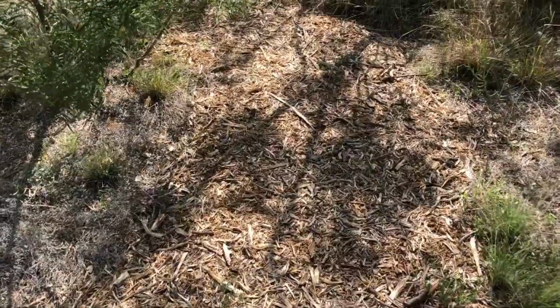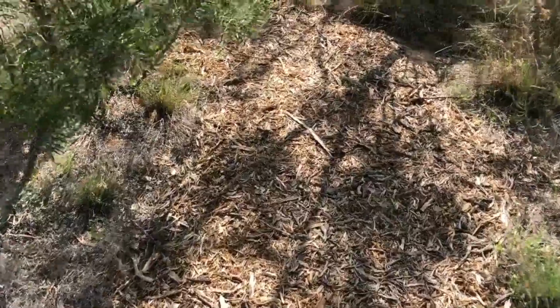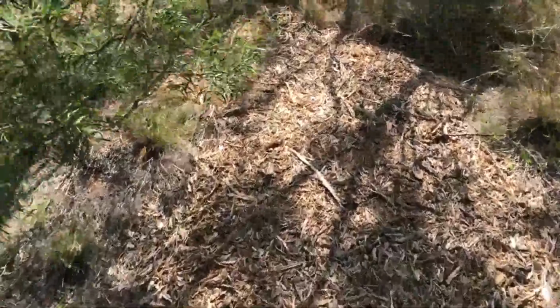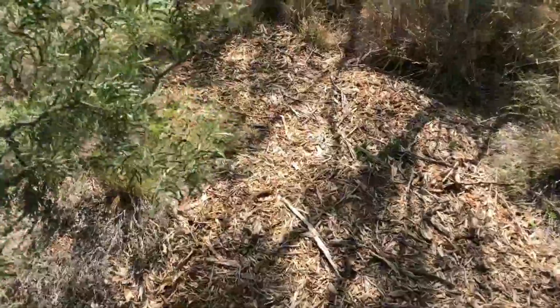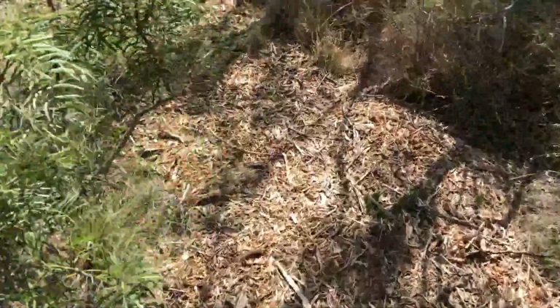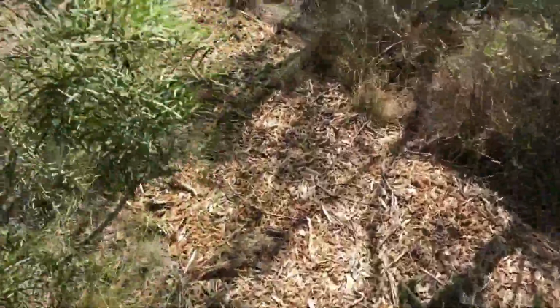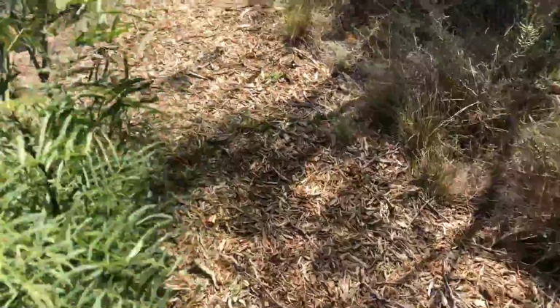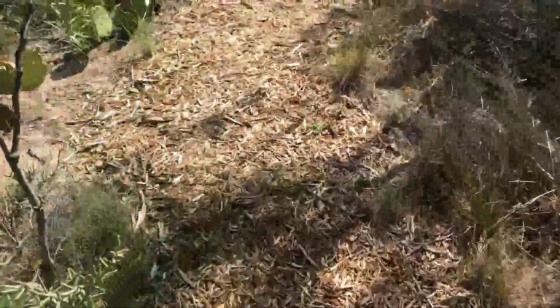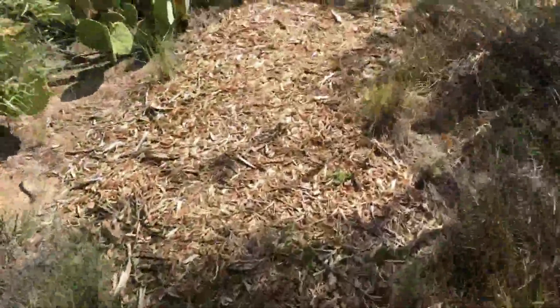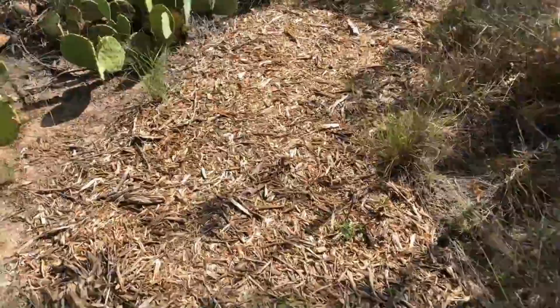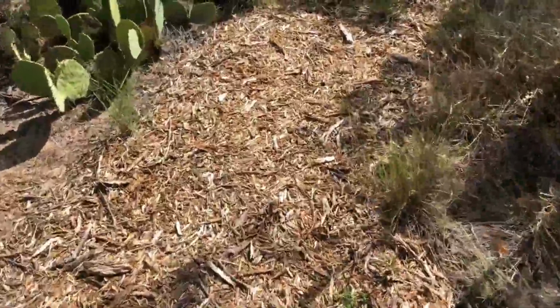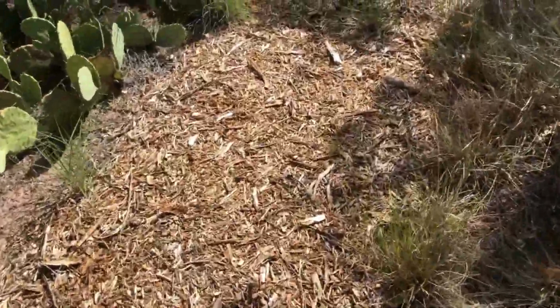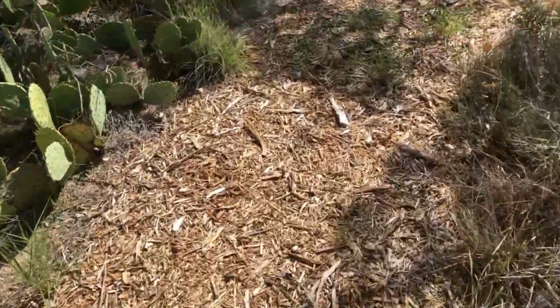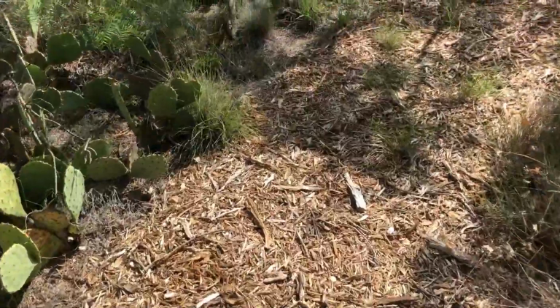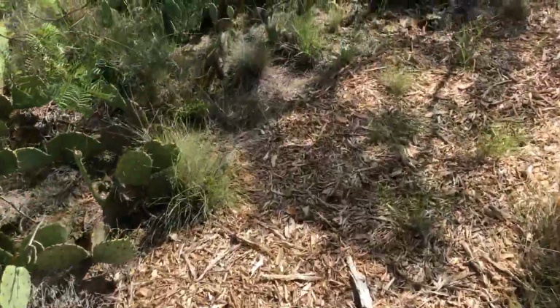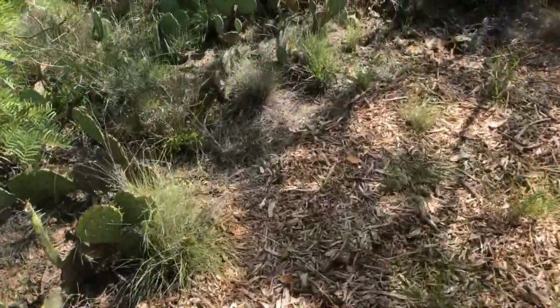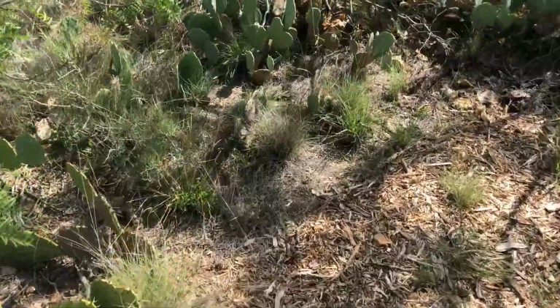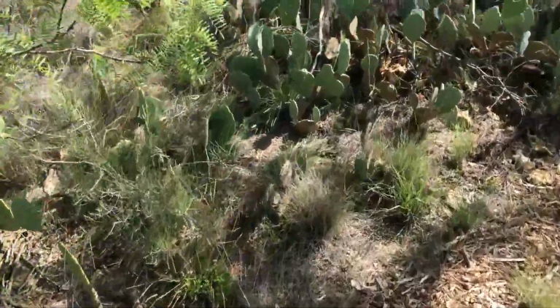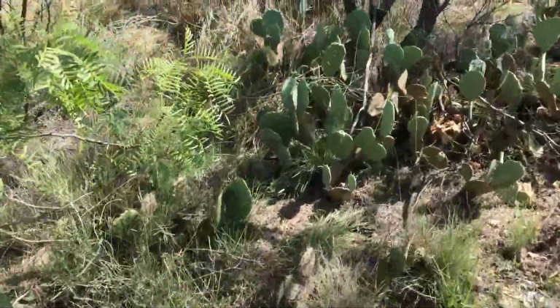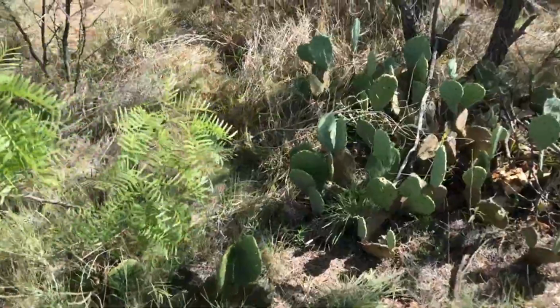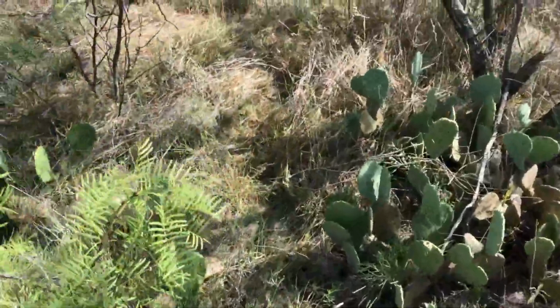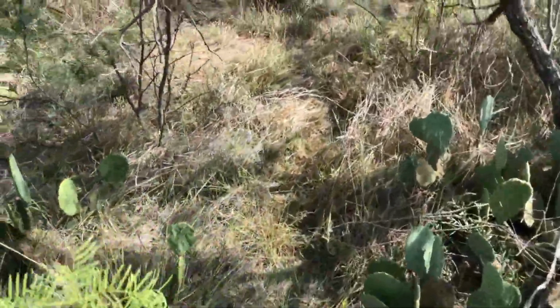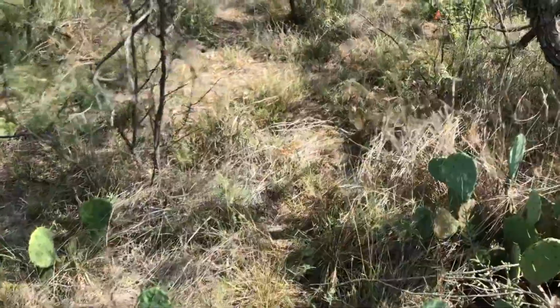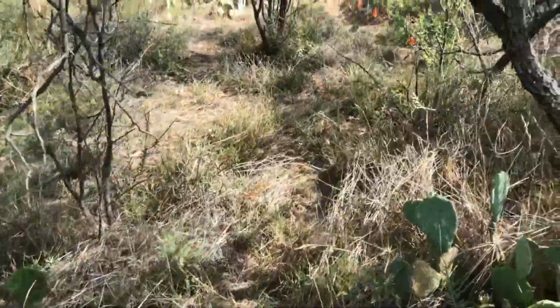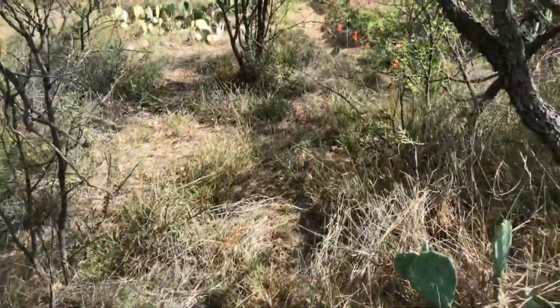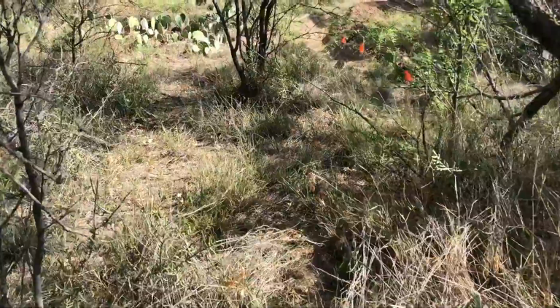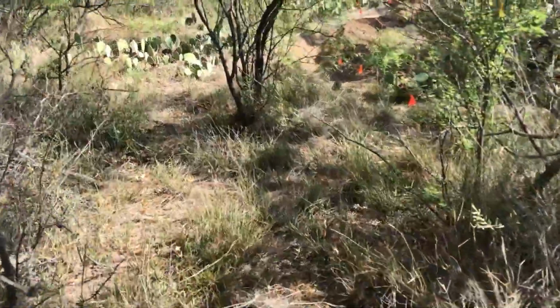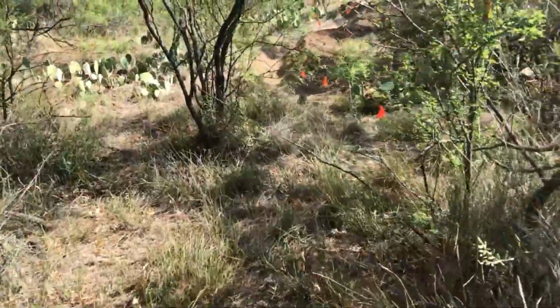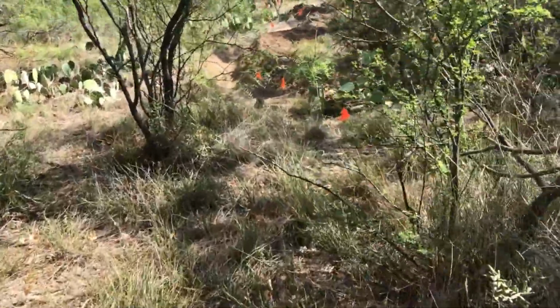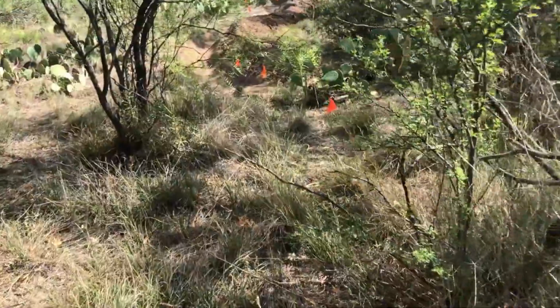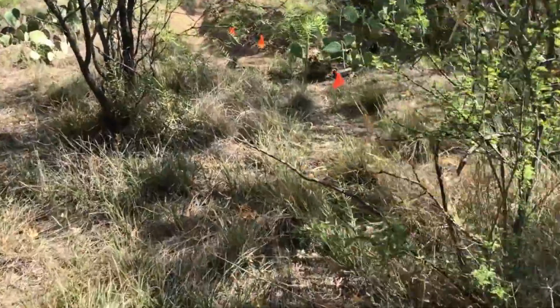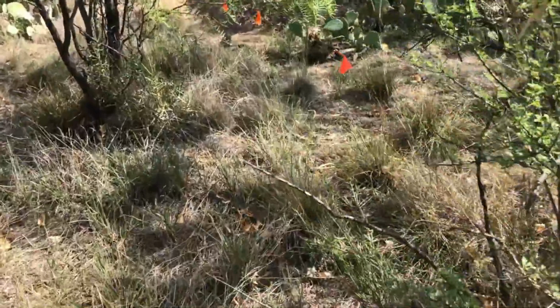Hello. I'm going to give a quick update on the swell project. I'm walking off my trail here — it's up in the sticks.